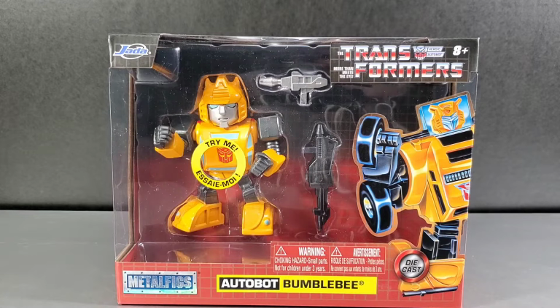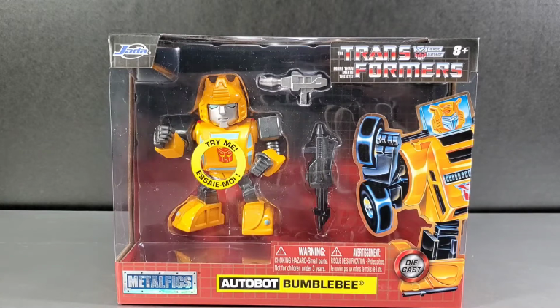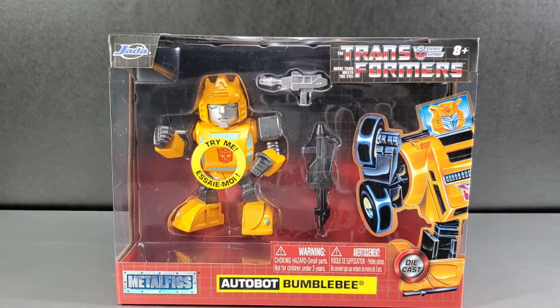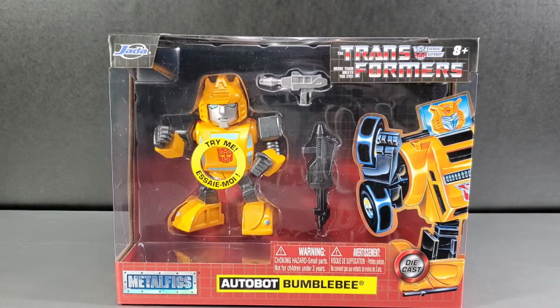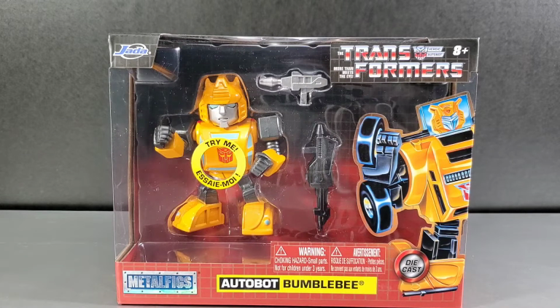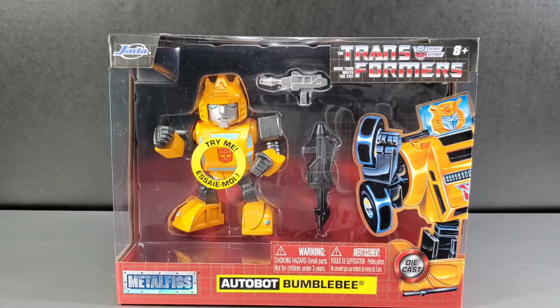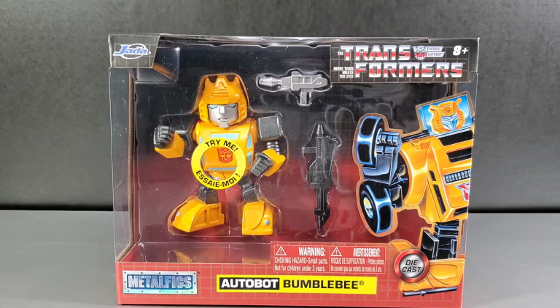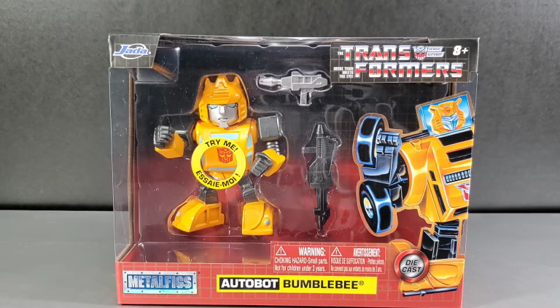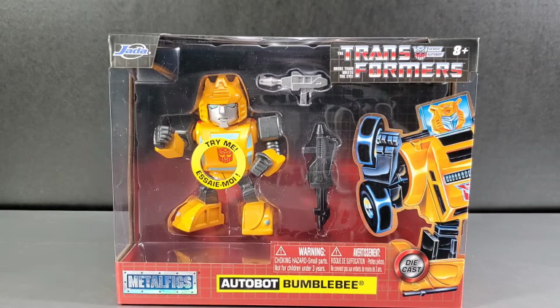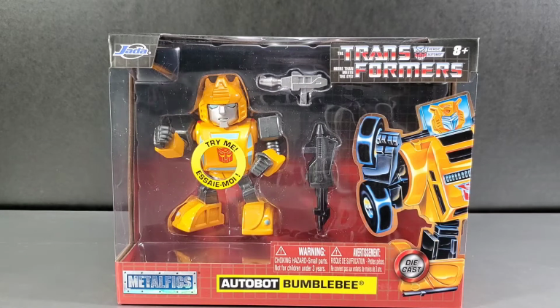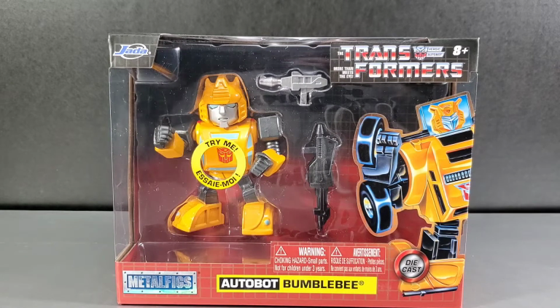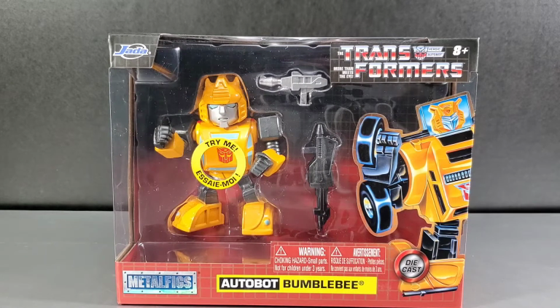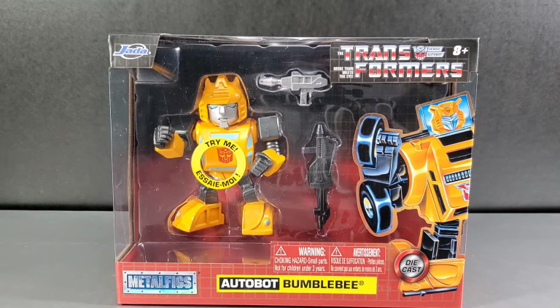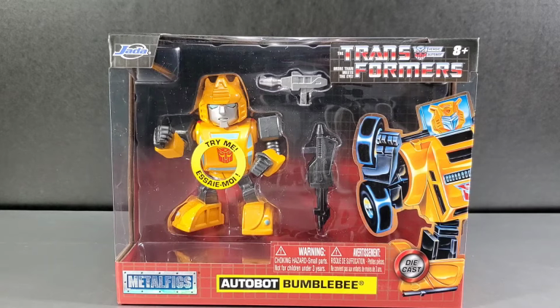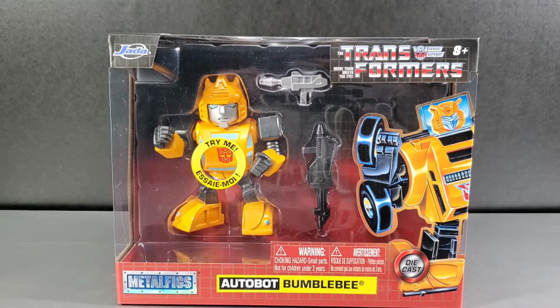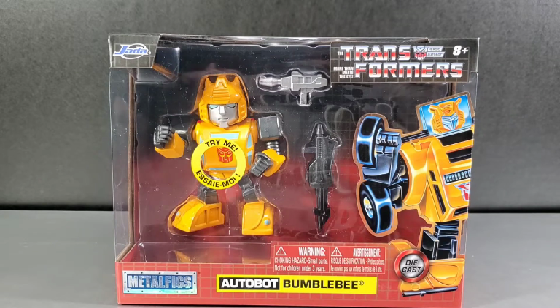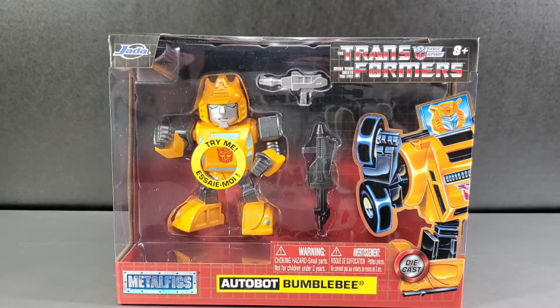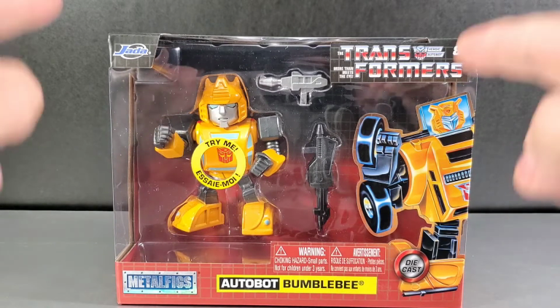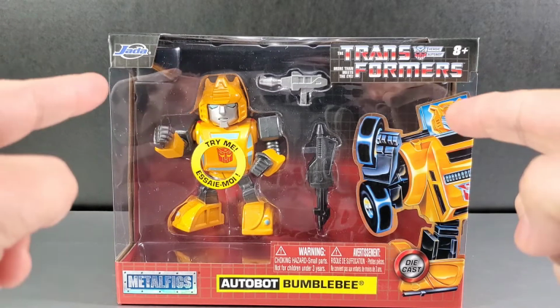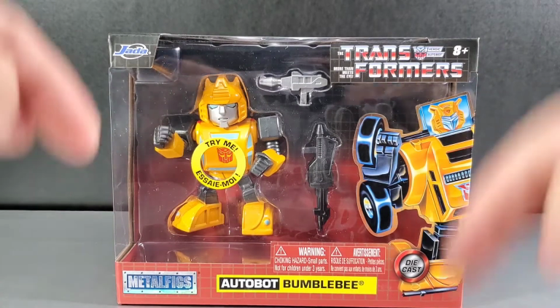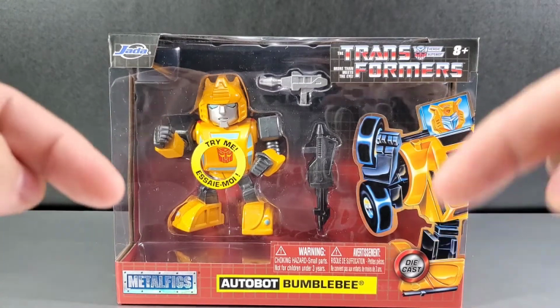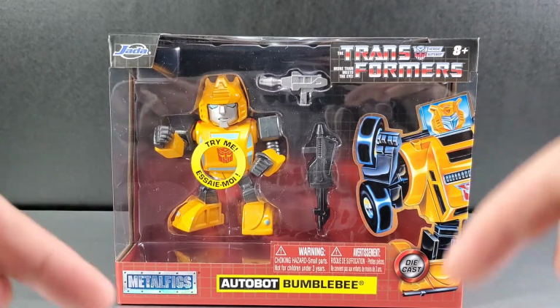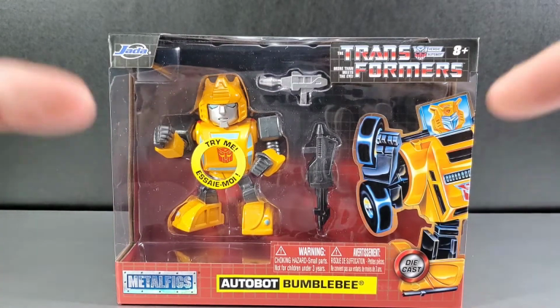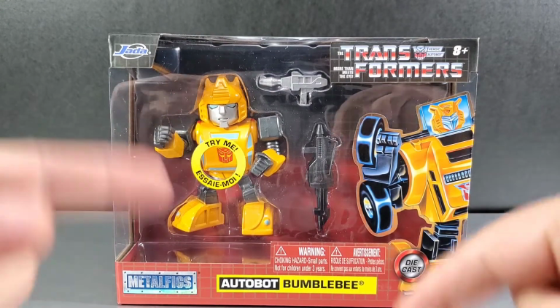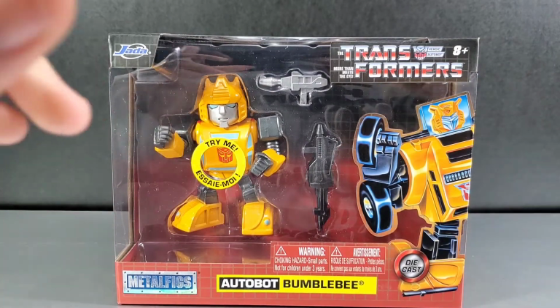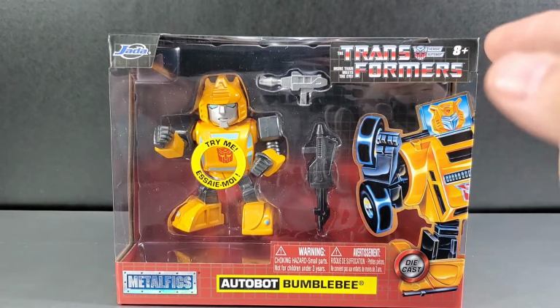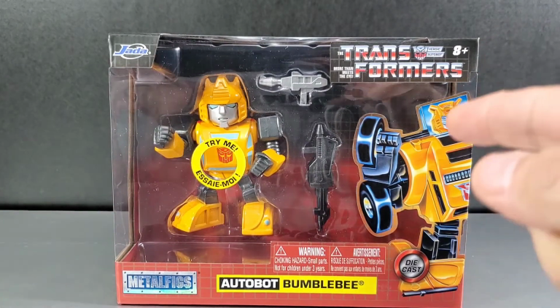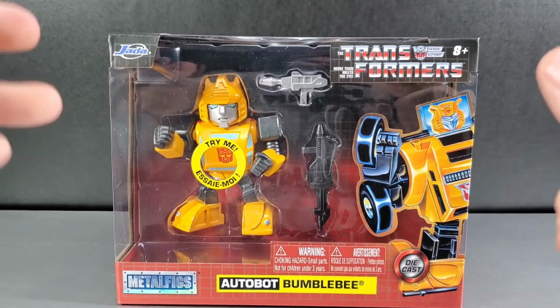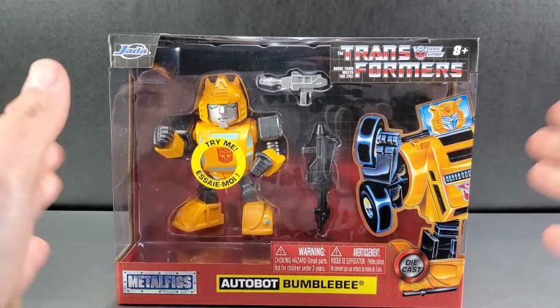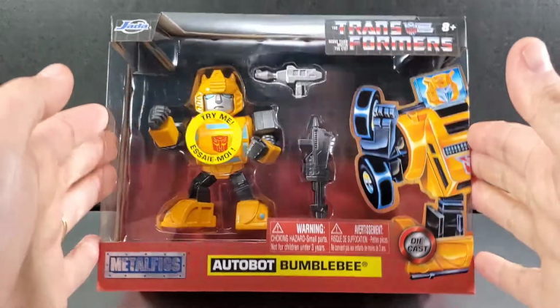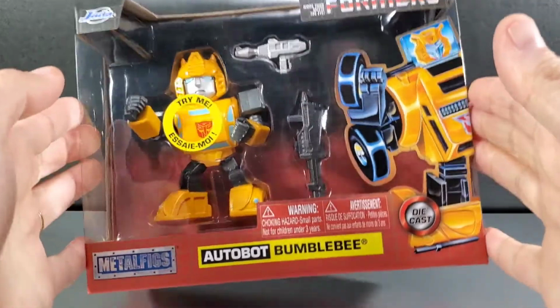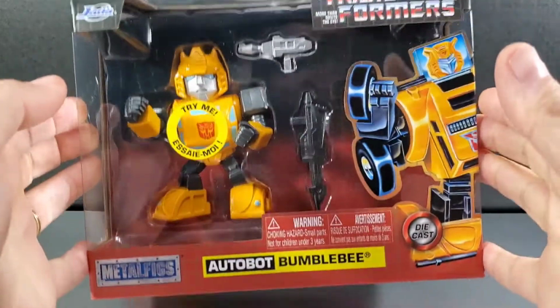I'm going to start reviewing each of the three things I got from that box, and then I'm going to give you a link to this item down in the description below if you'd like to purchase this item from Entertainment Earth.